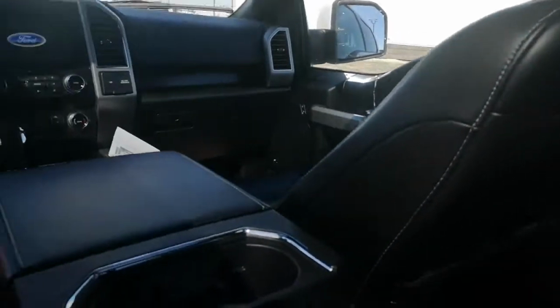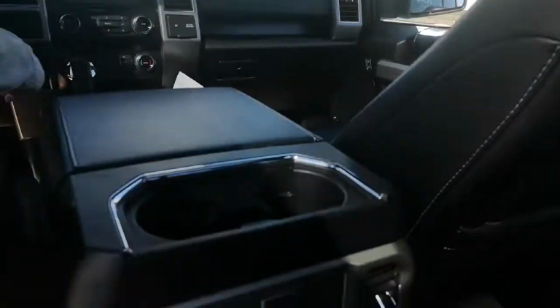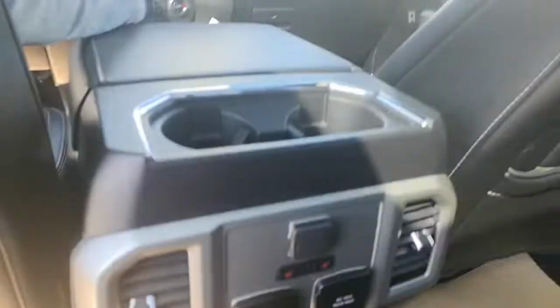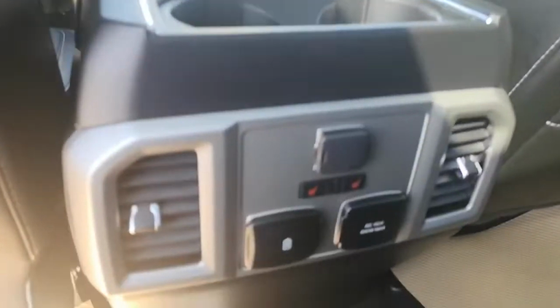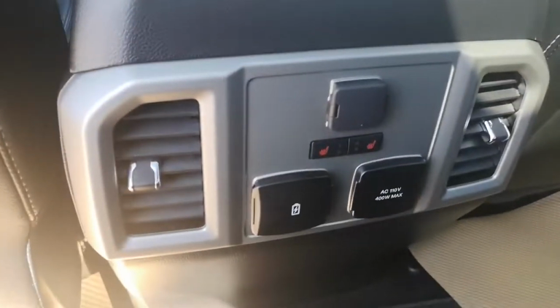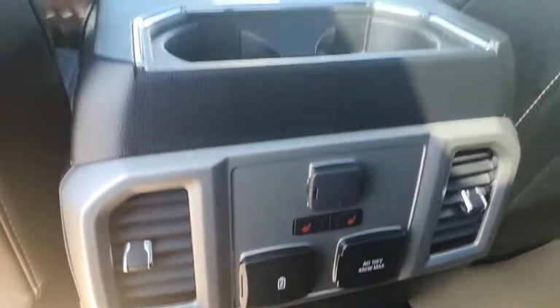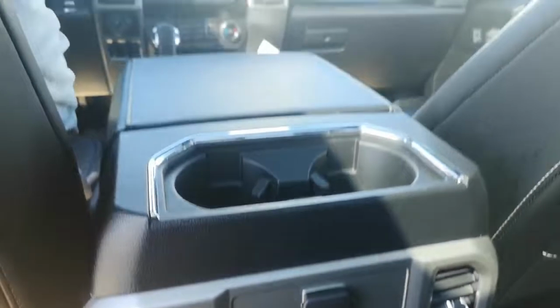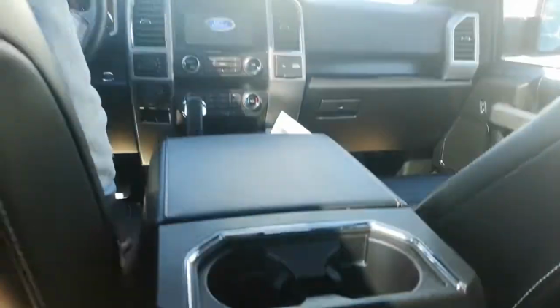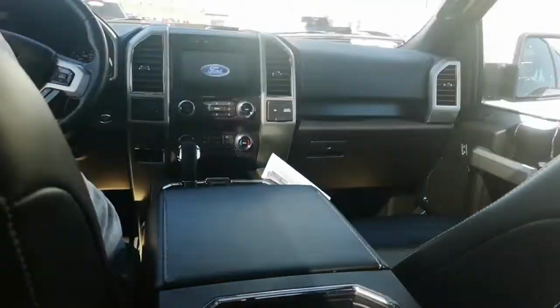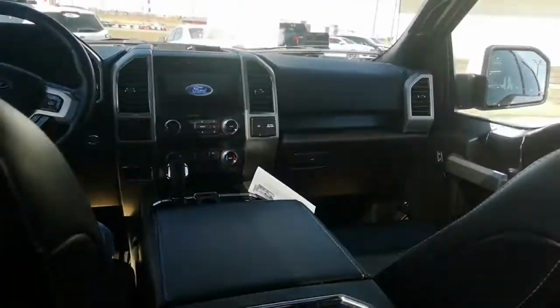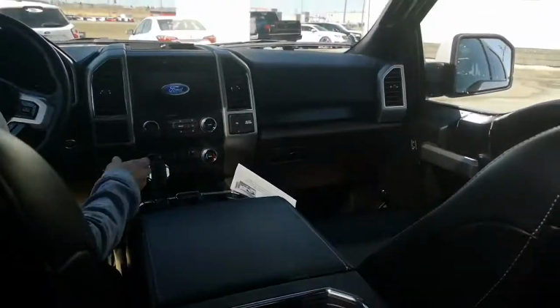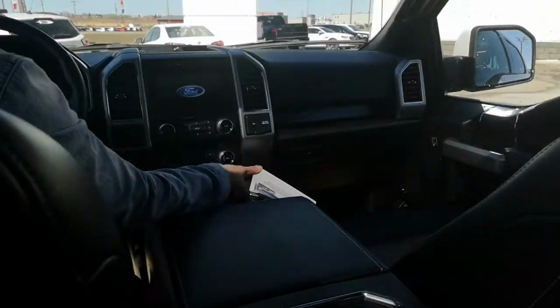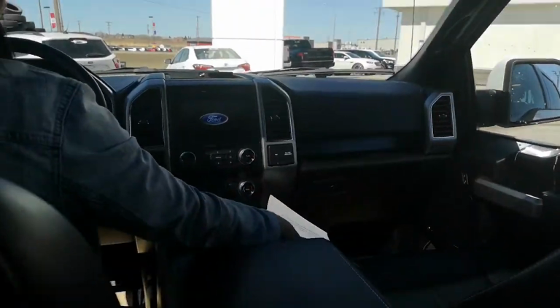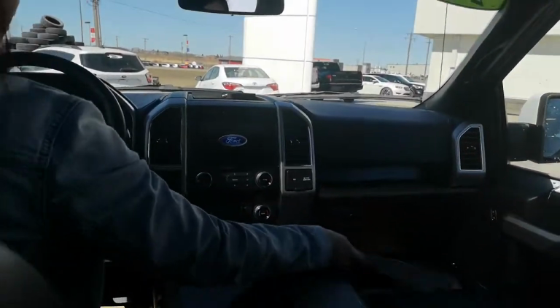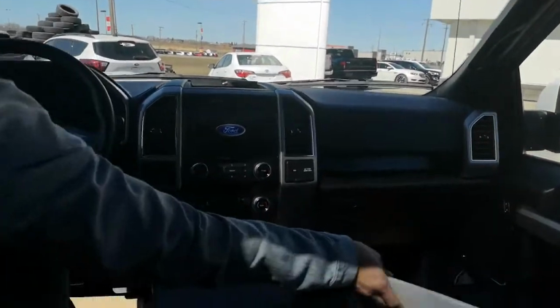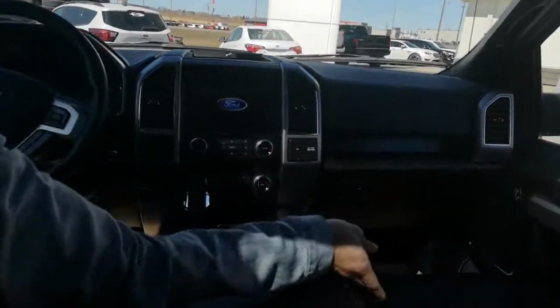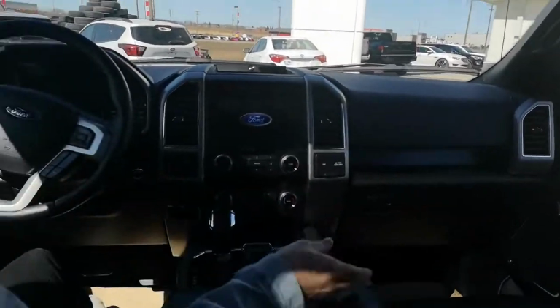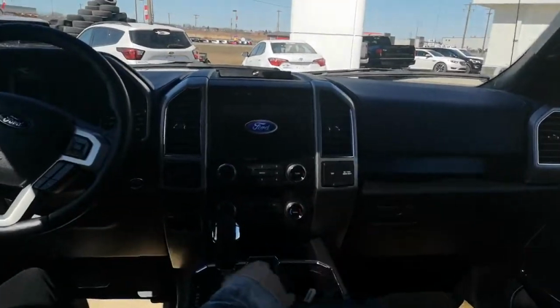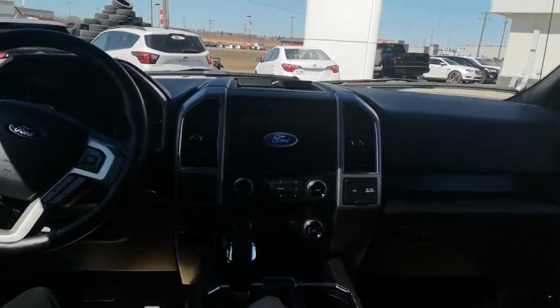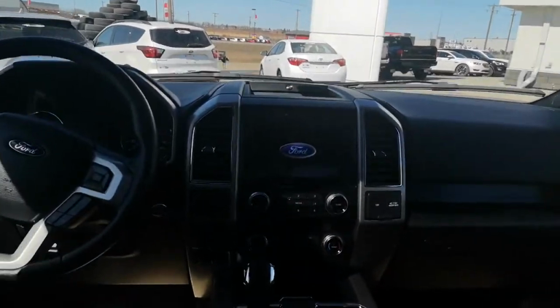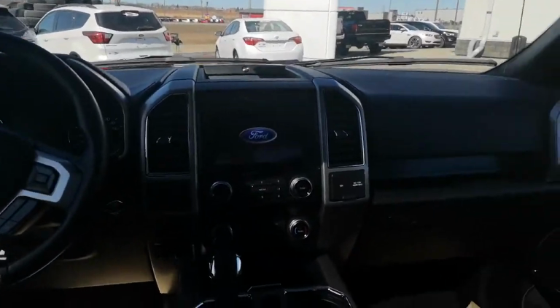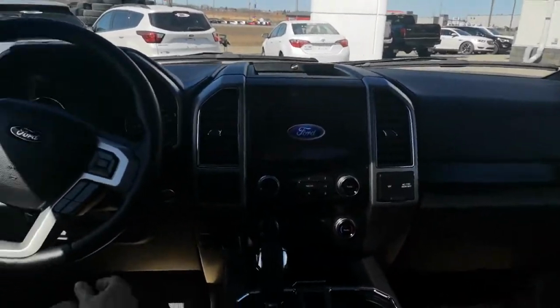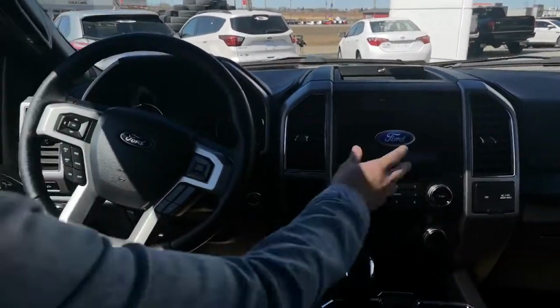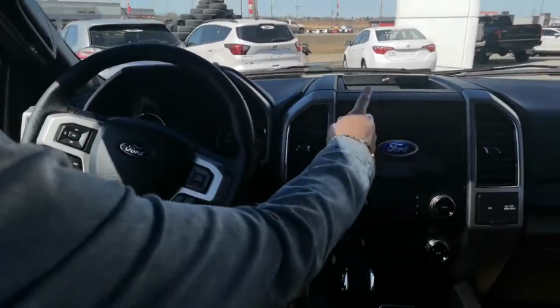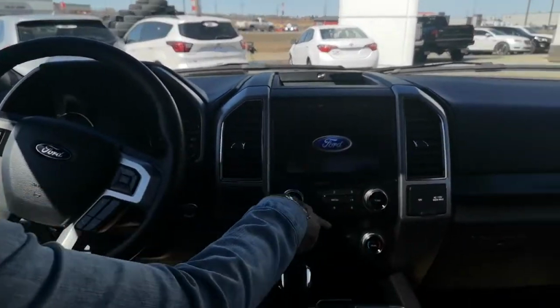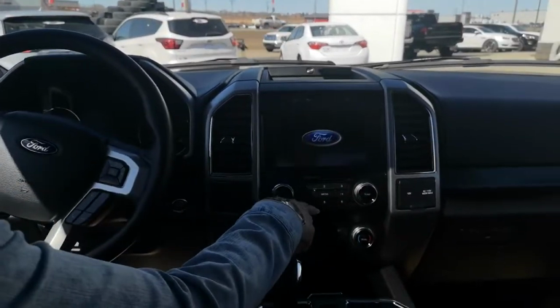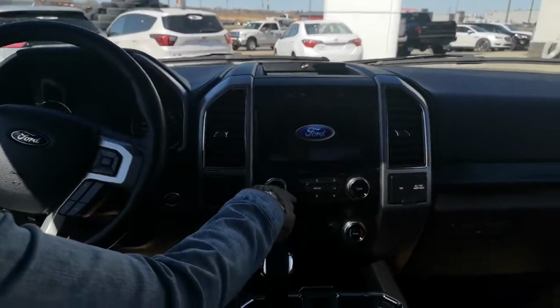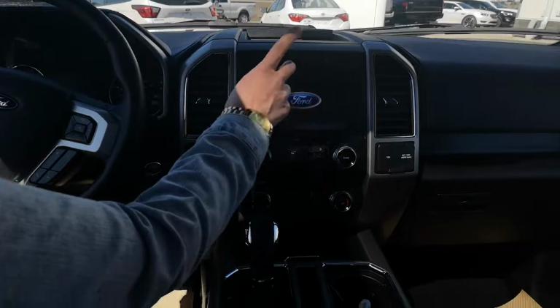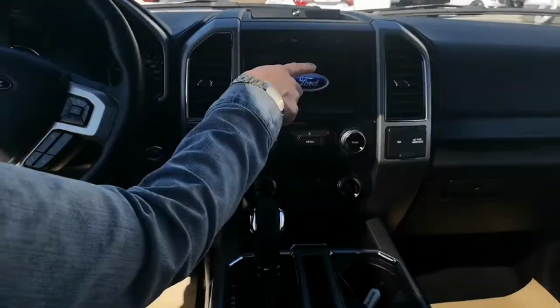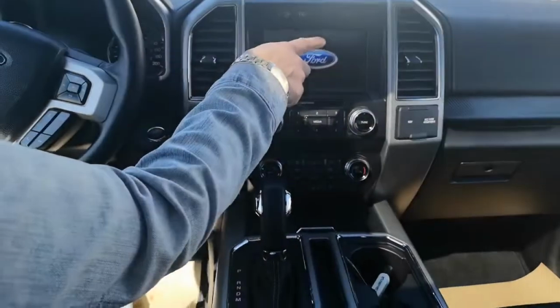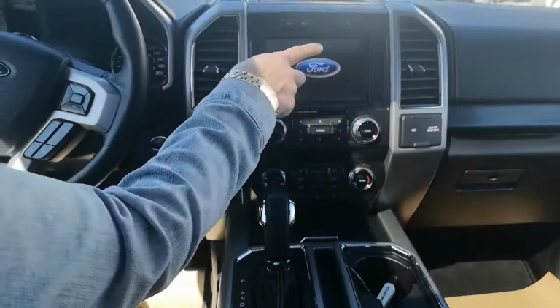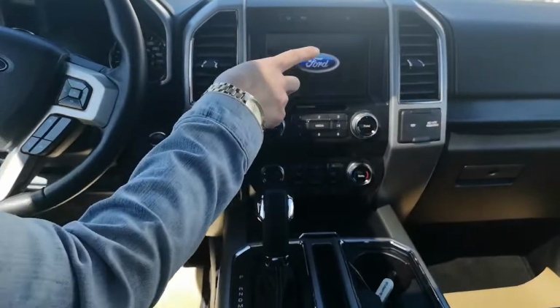So power seats on both sides, heated and cooled seats, heated steering wheel, you got a big touch screen, and your auto start-stop engine.